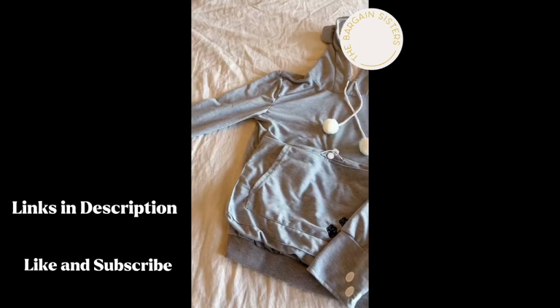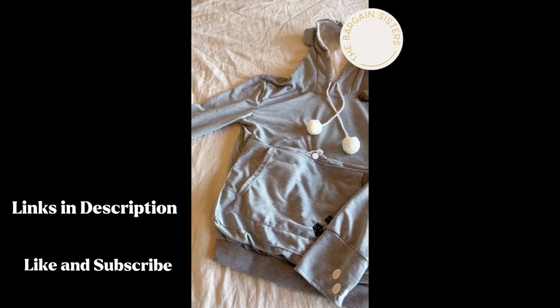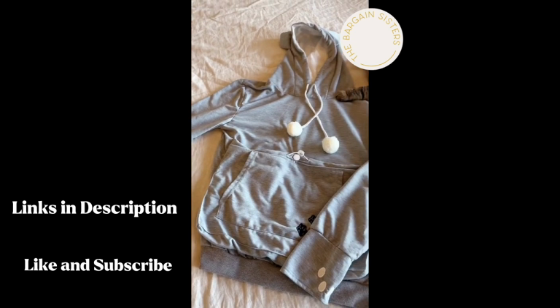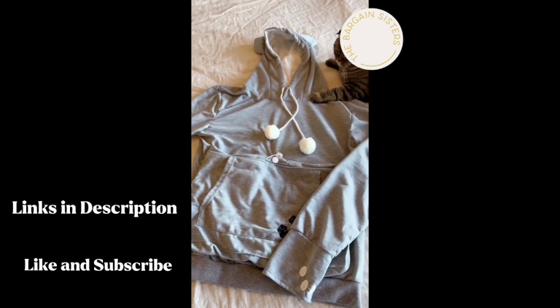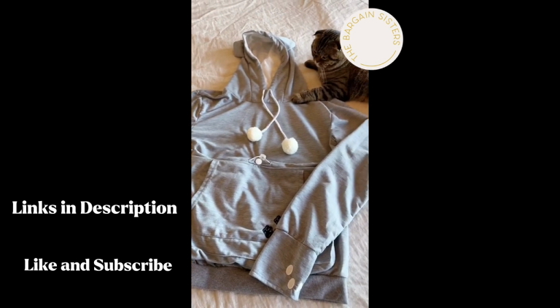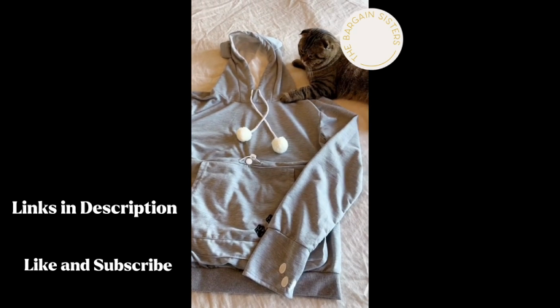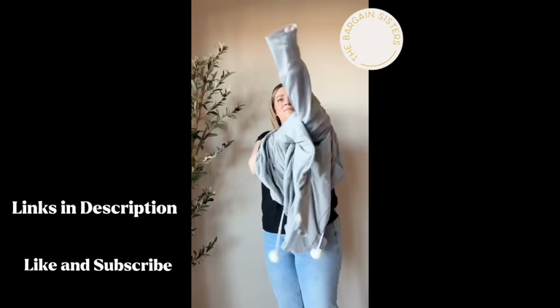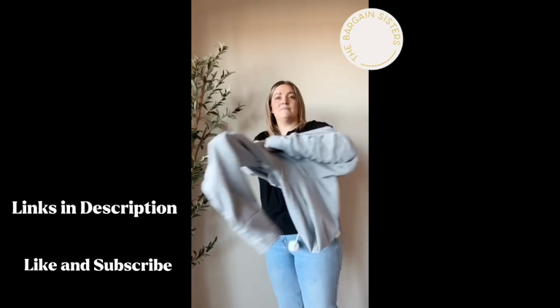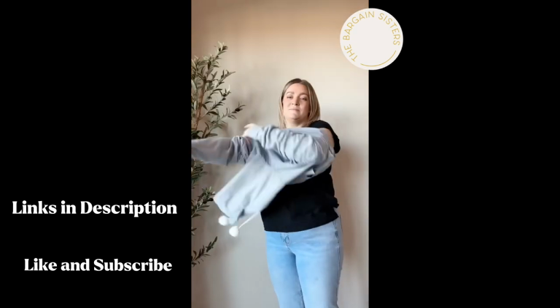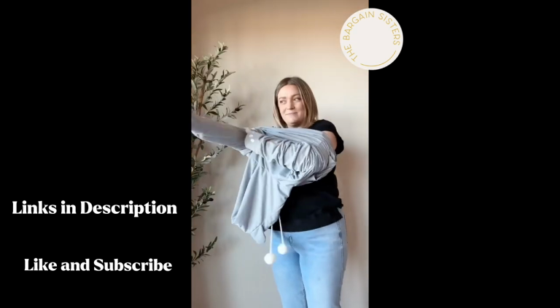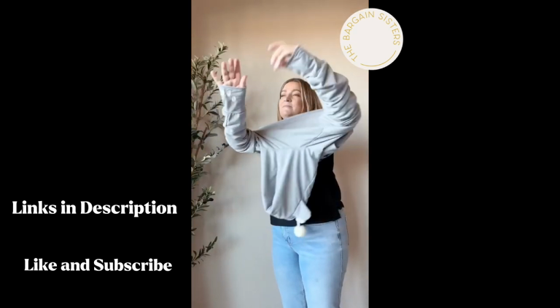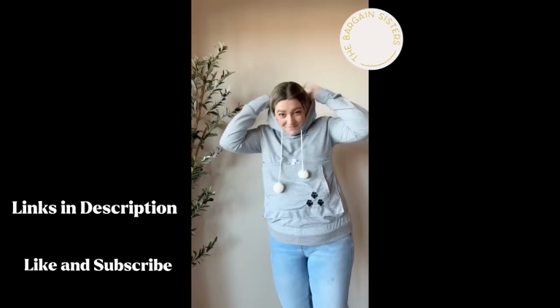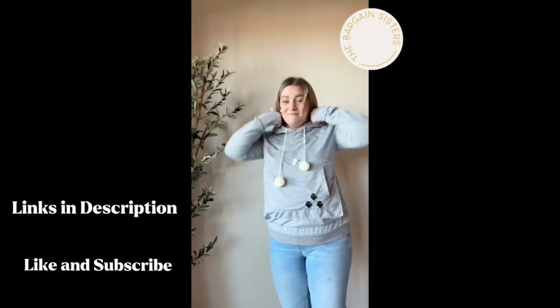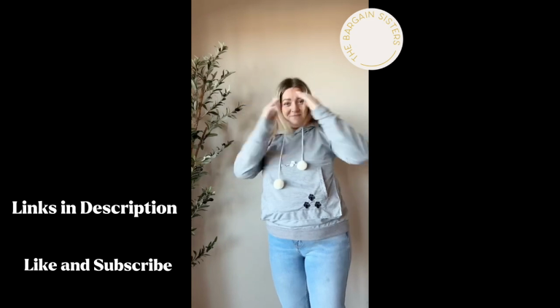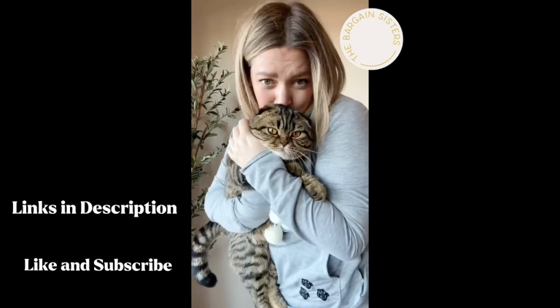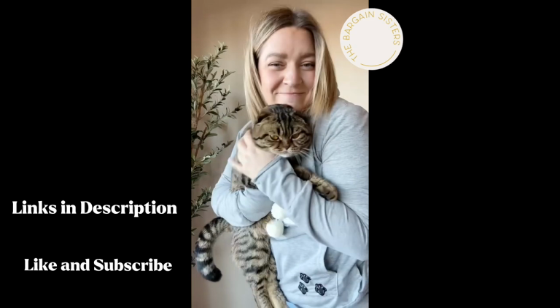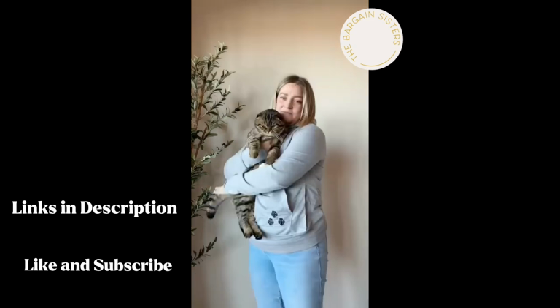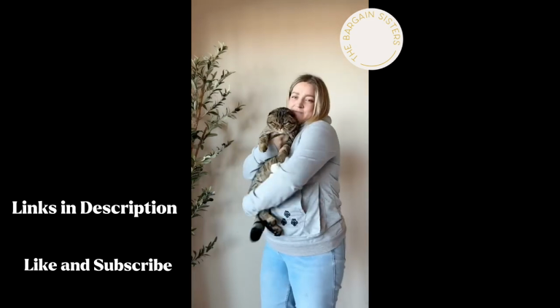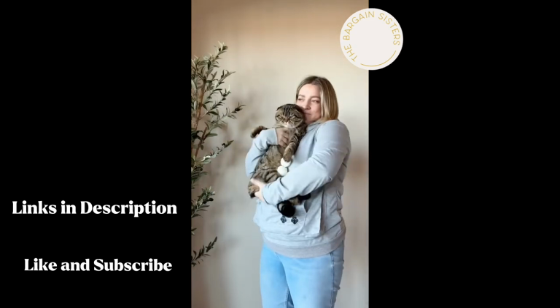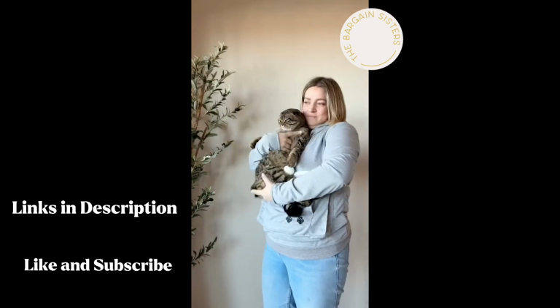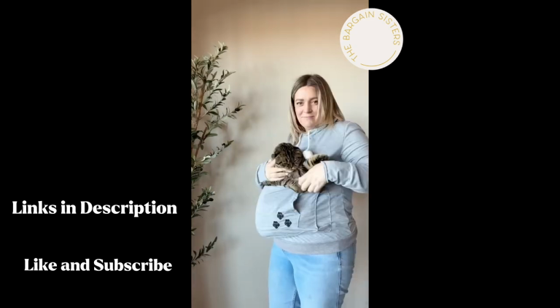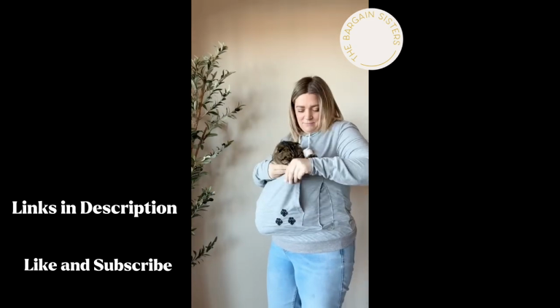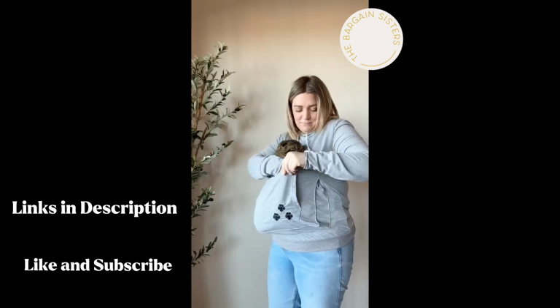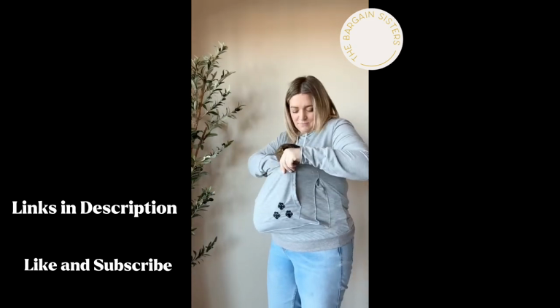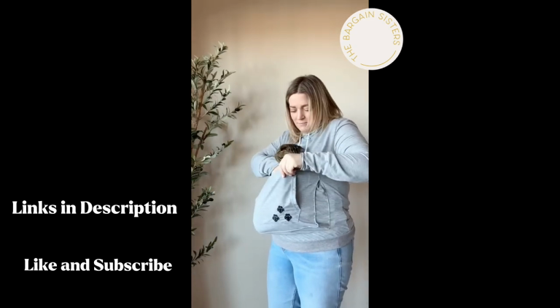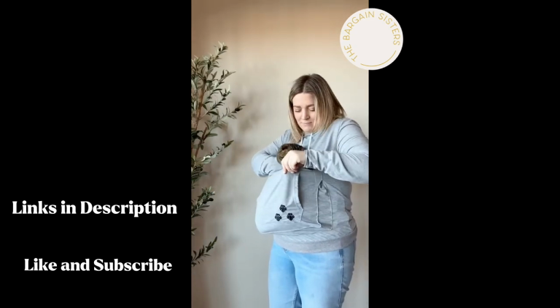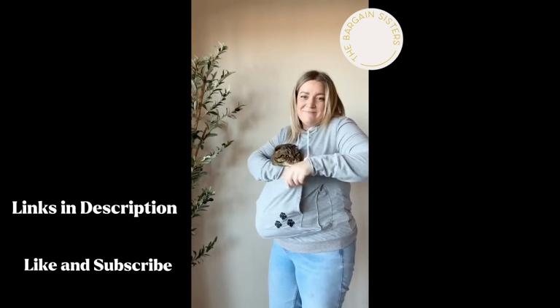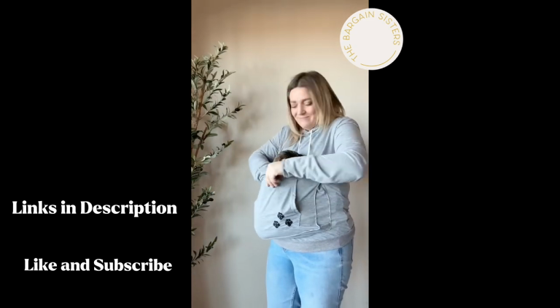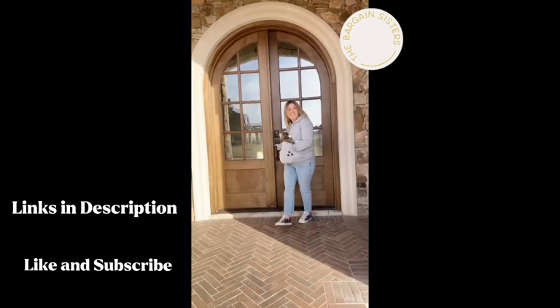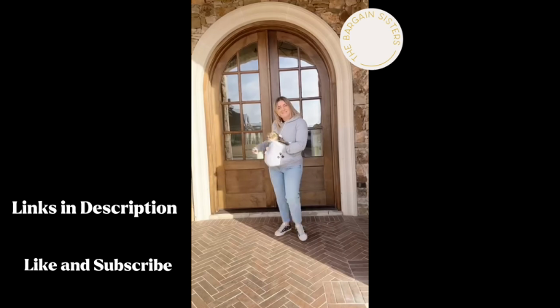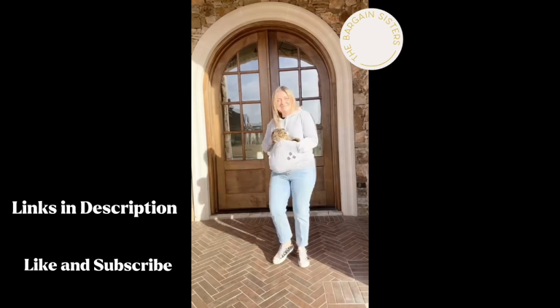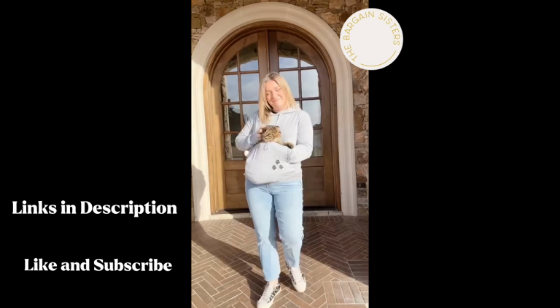If you've ever wondered what it's like to take your cat on a walk, wonder no more. This hoodie has a pouch that's perfect for your furry friend so they are nice and cozy while you go on a stroll.